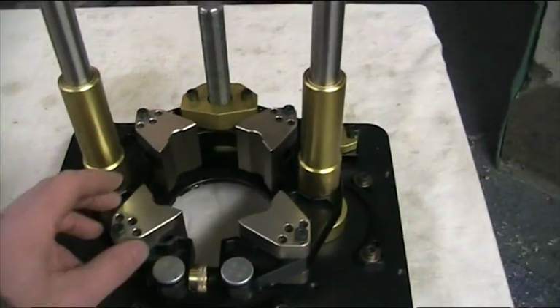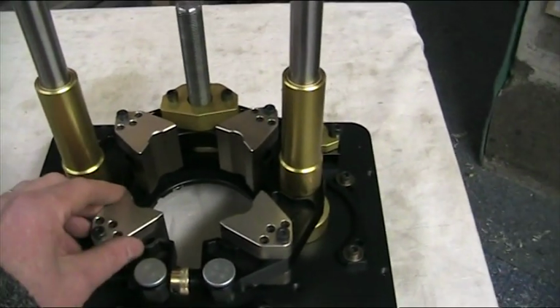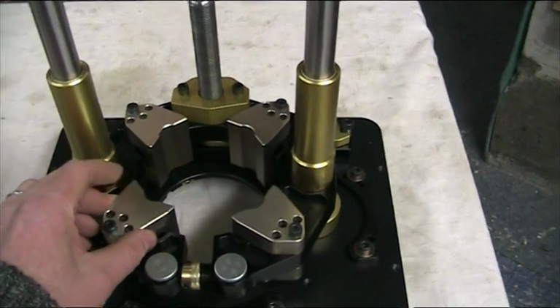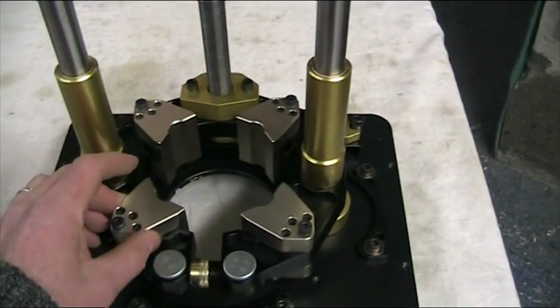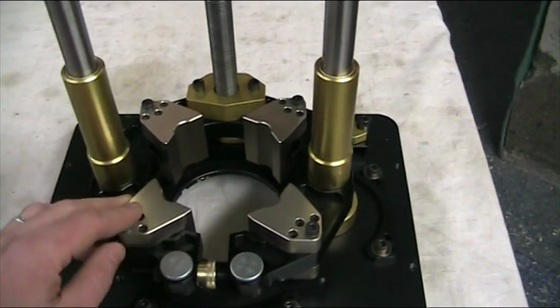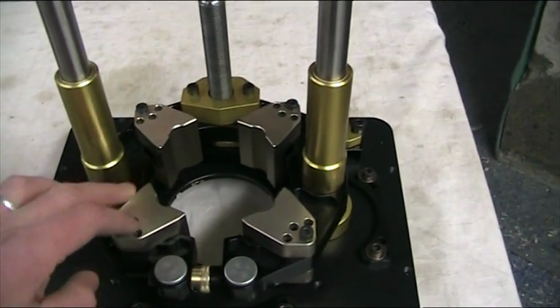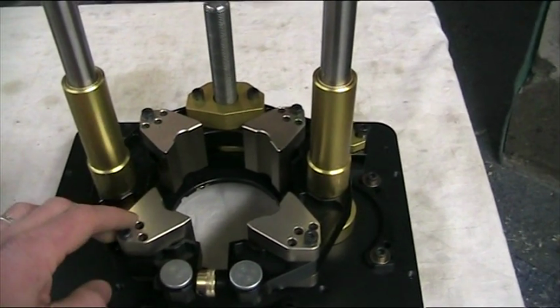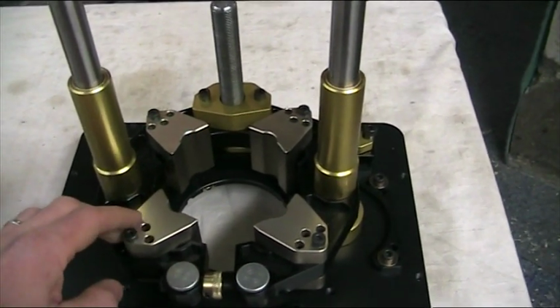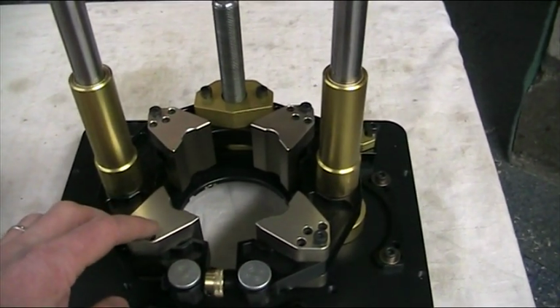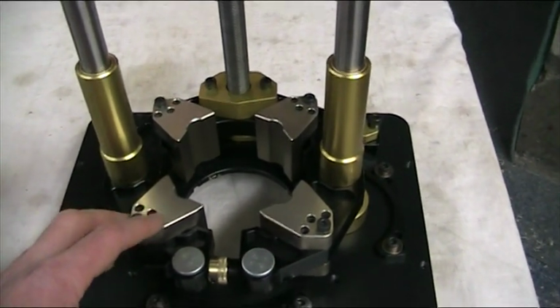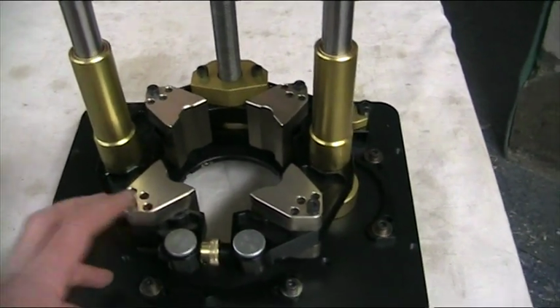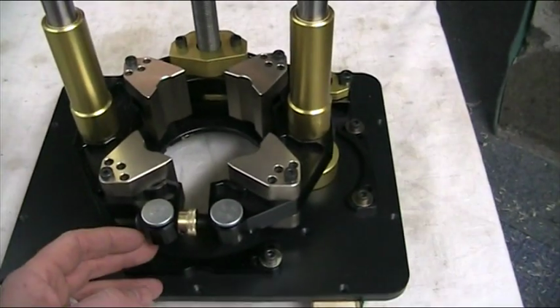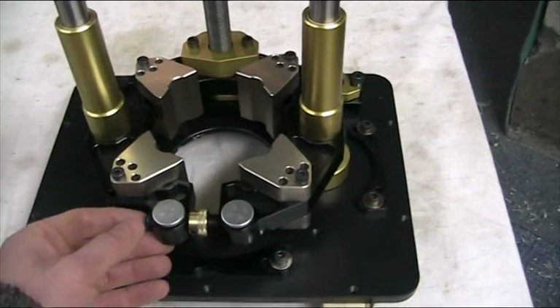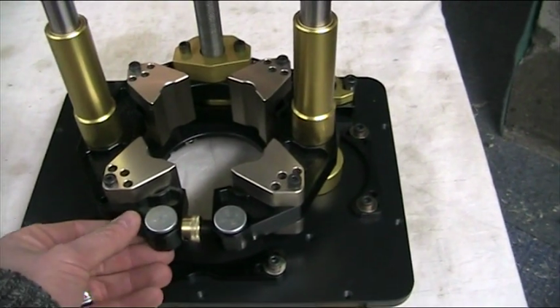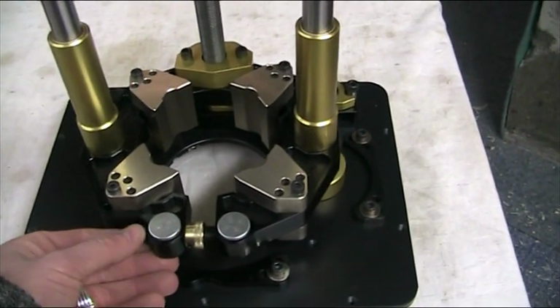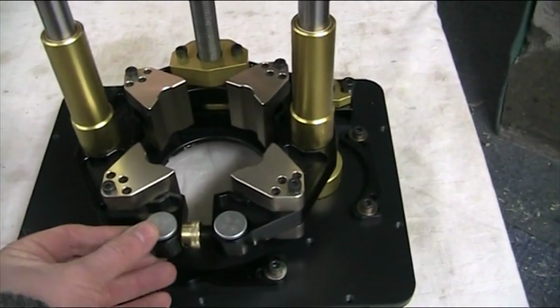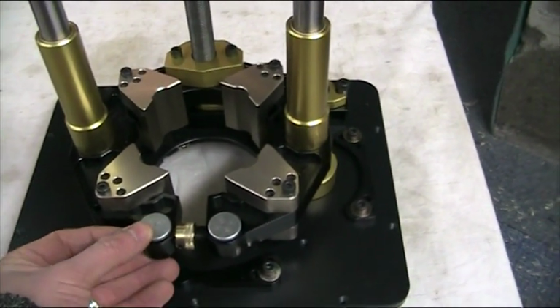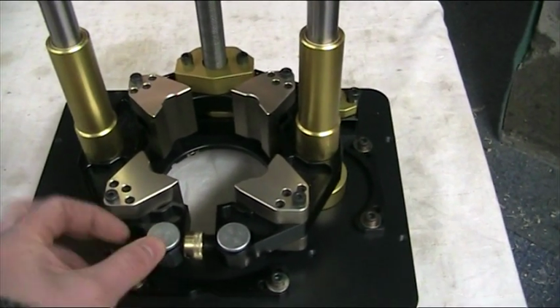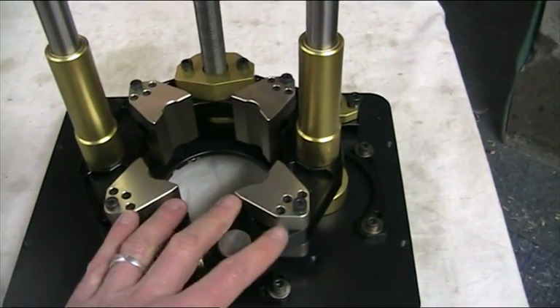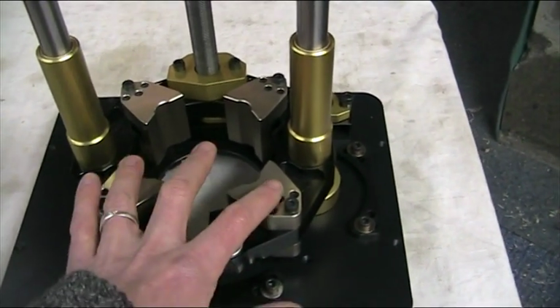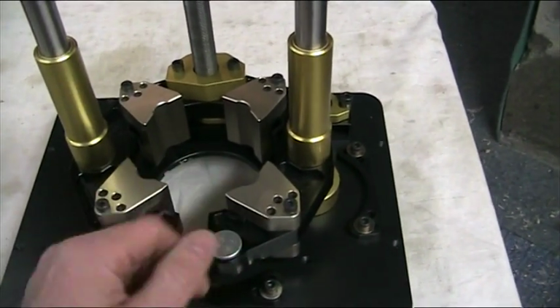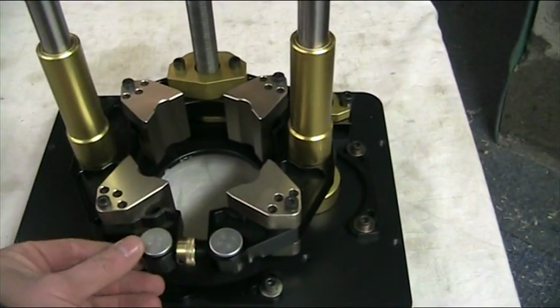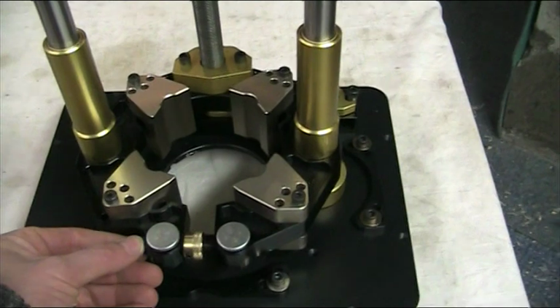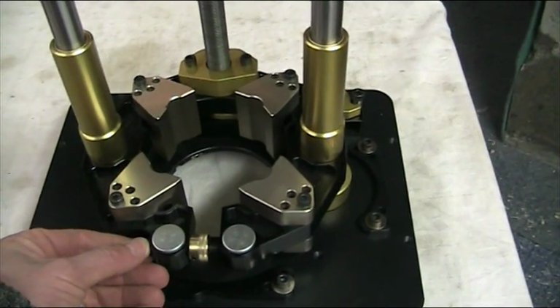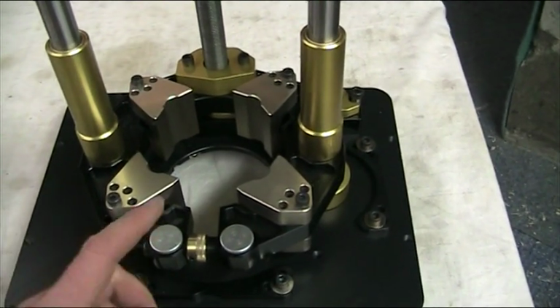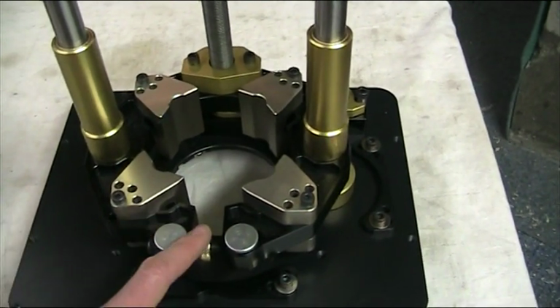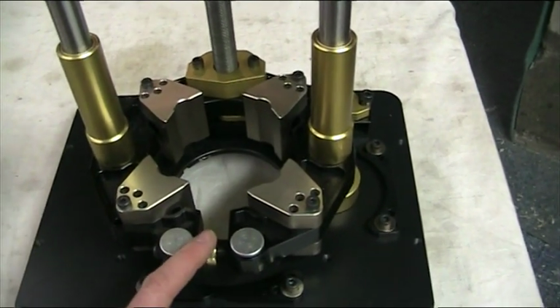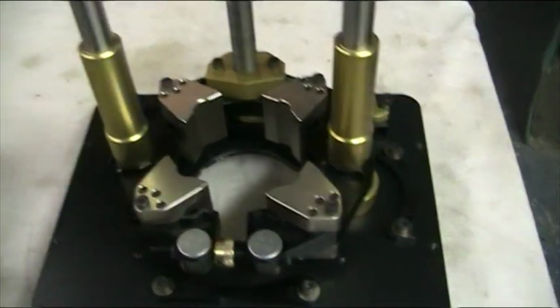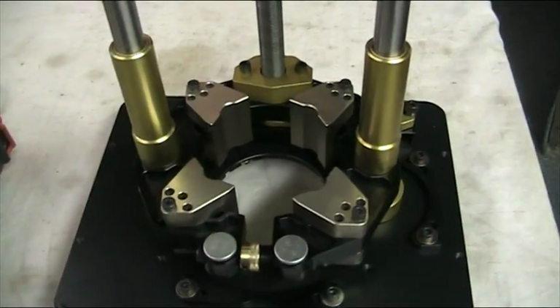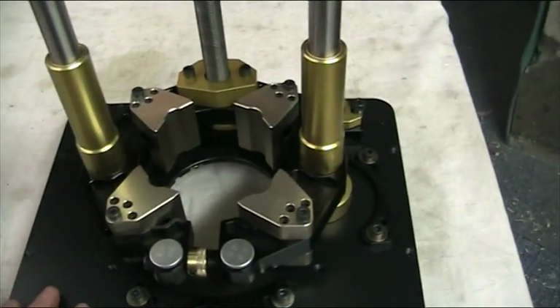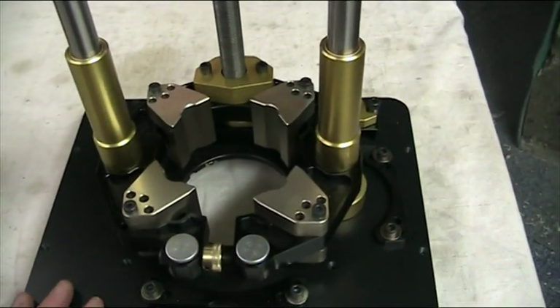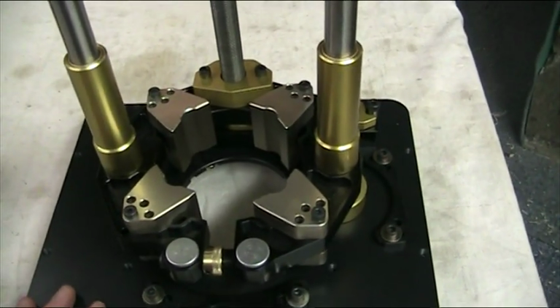we have to move these. You can see that it is multi-positional here. This is the clamping device. Once these are in place this gets tightened up and it locks the motor housing securely in place.